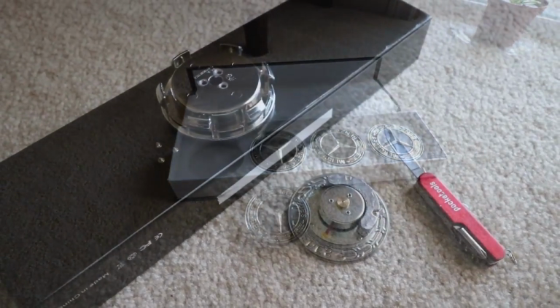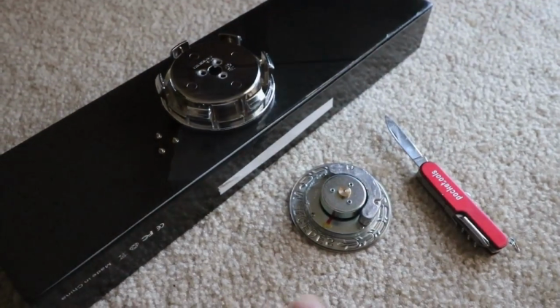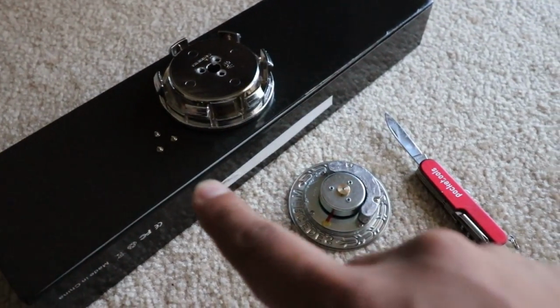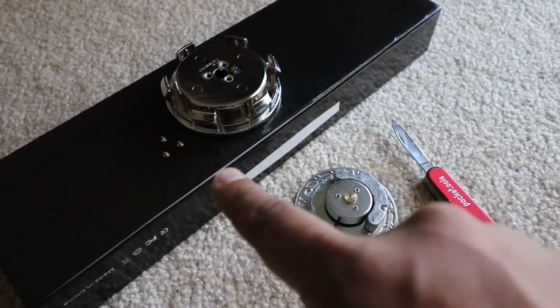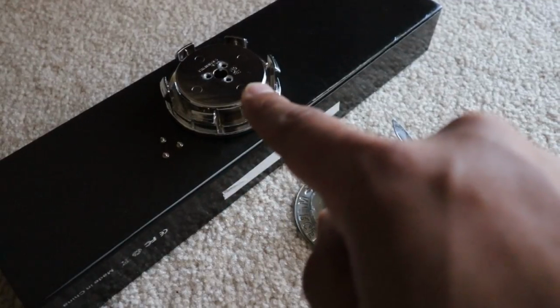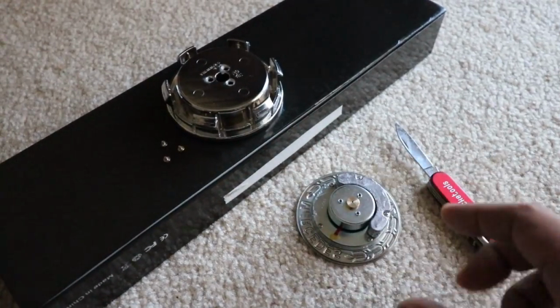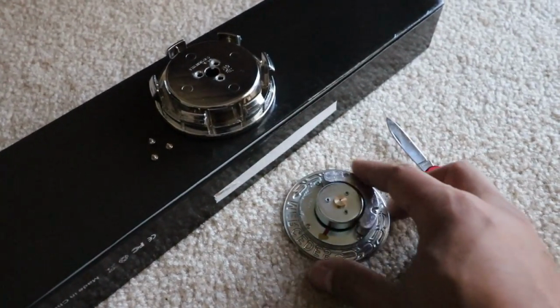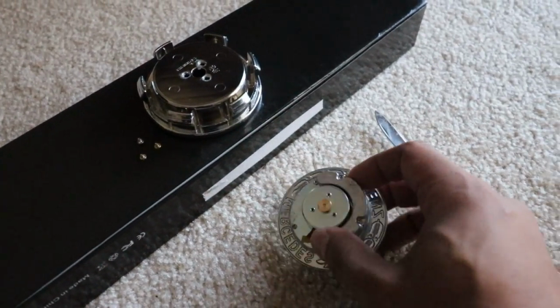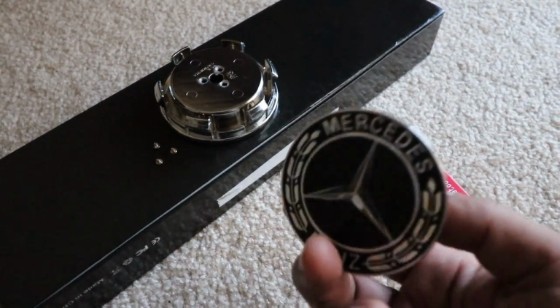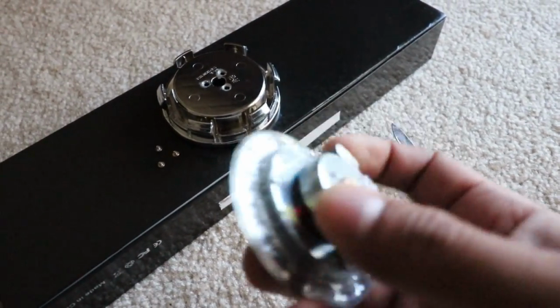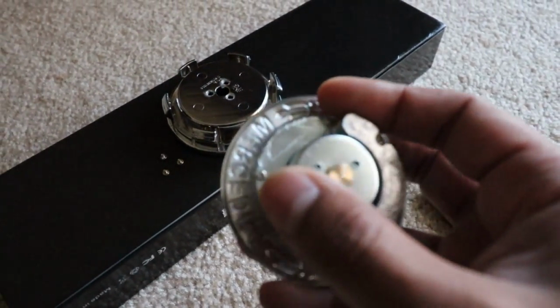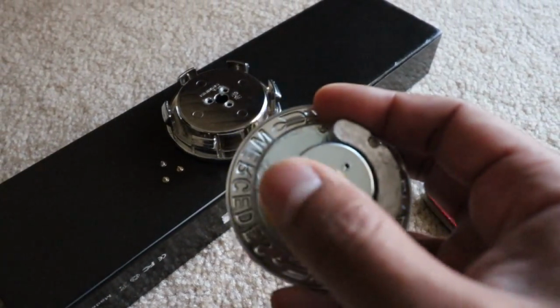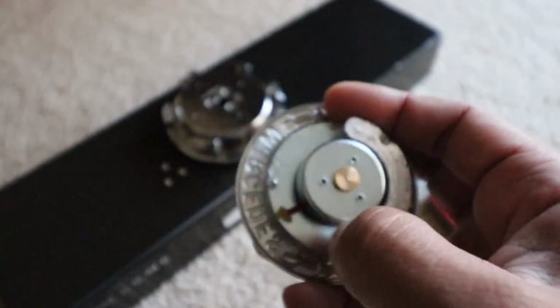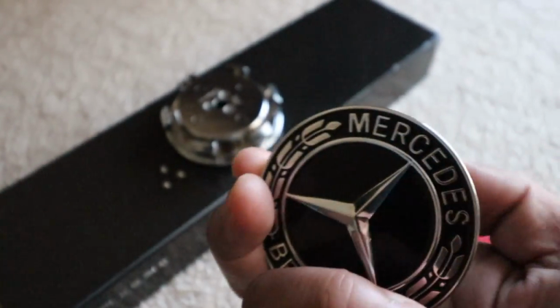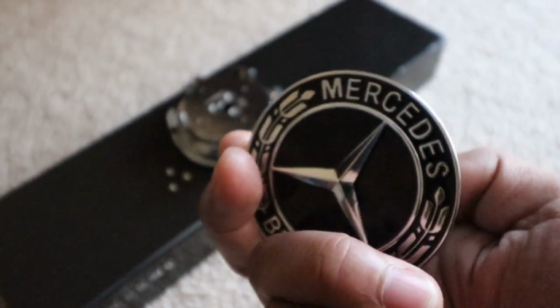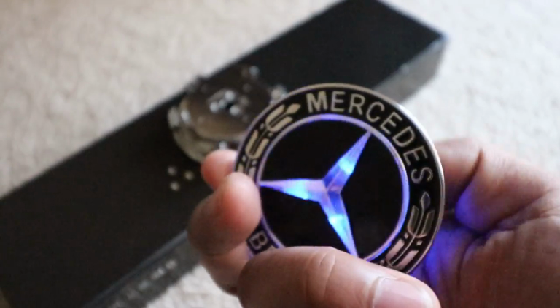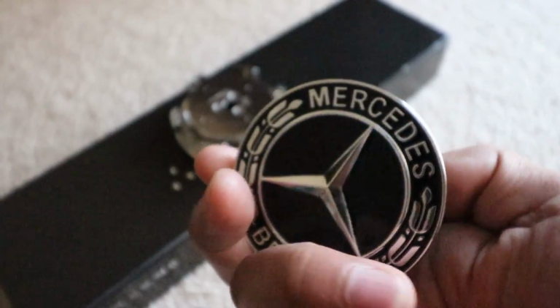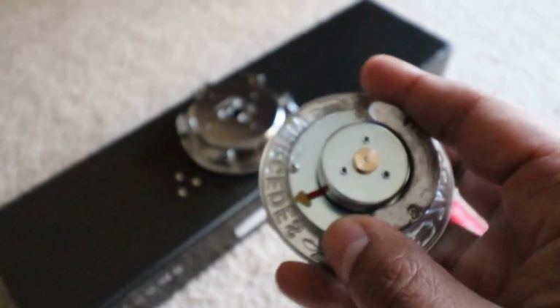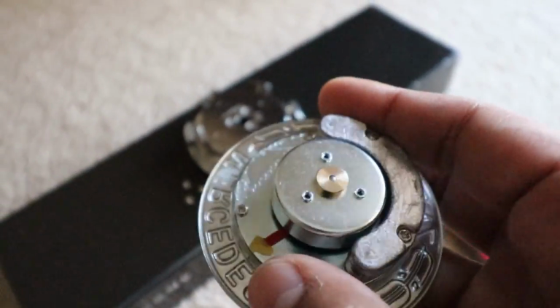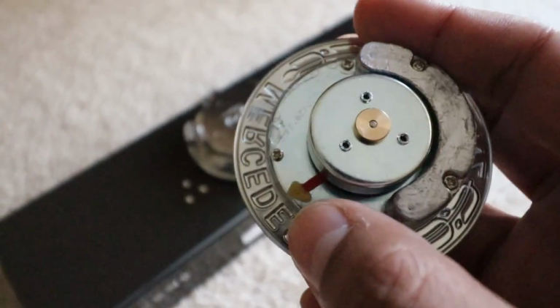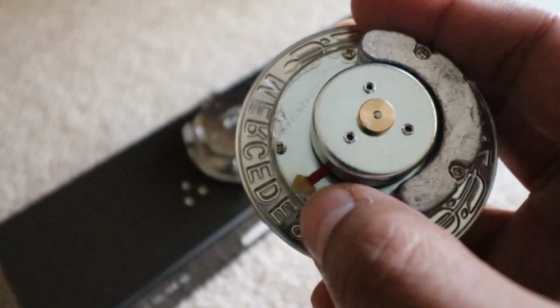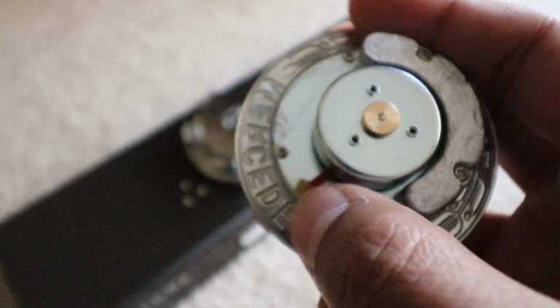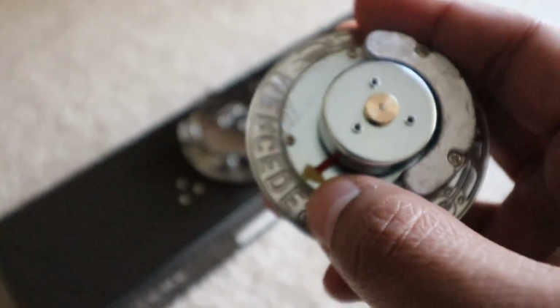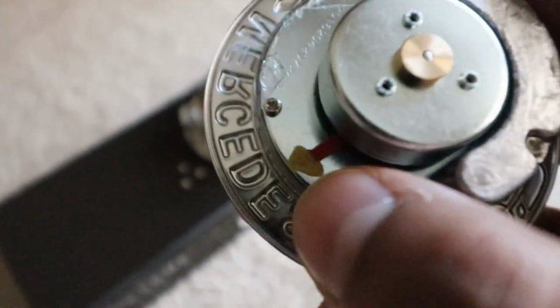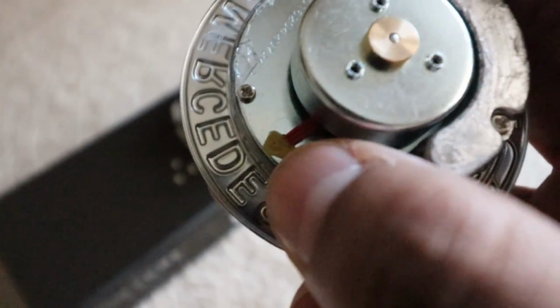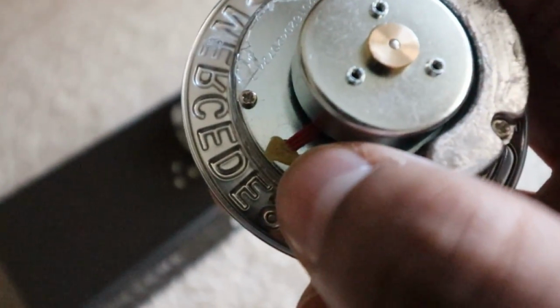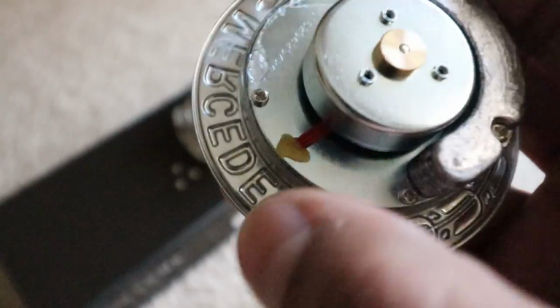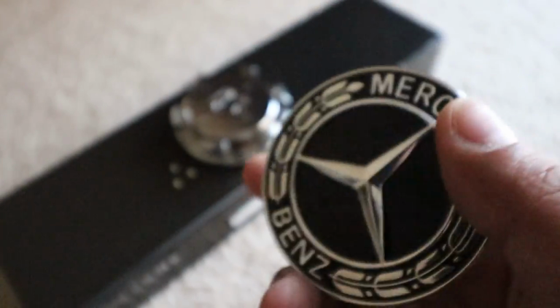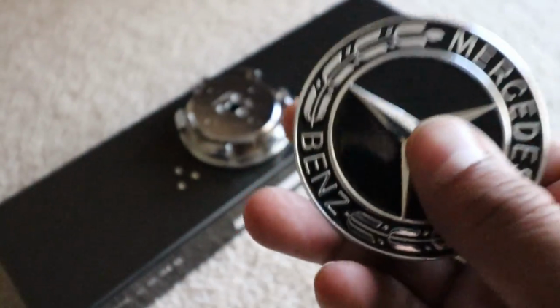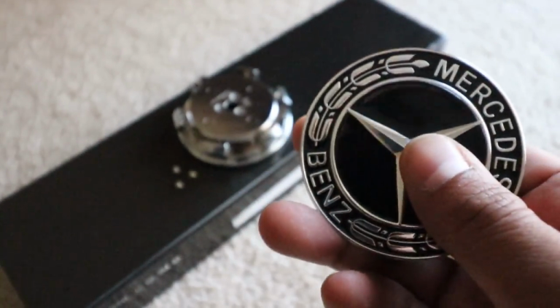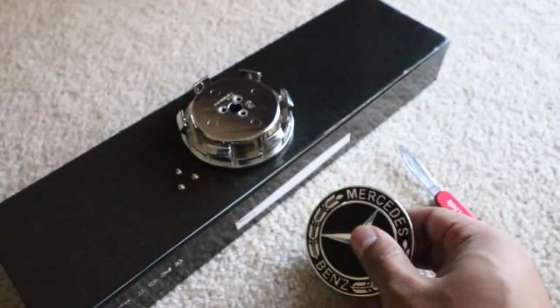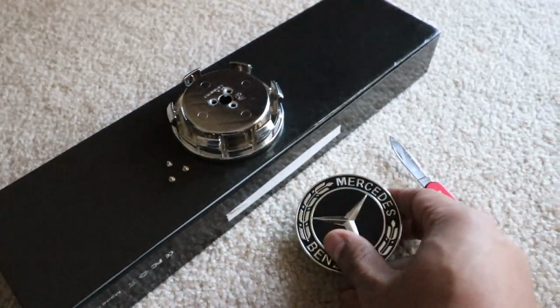I went ahead and removed the three screws and disassembled it. This is the piece that powers the light, and all you need to do is cut that red wire and you'll cut the power supply to the light. I'm gonna reassemble everything and install it on the car.